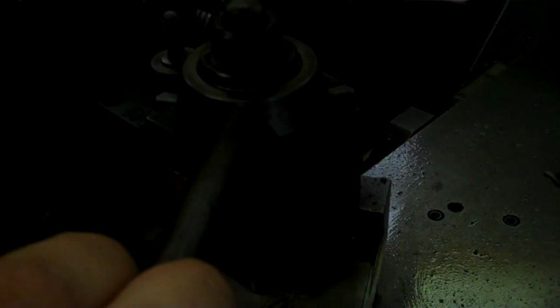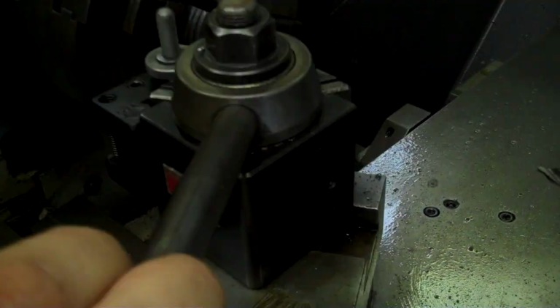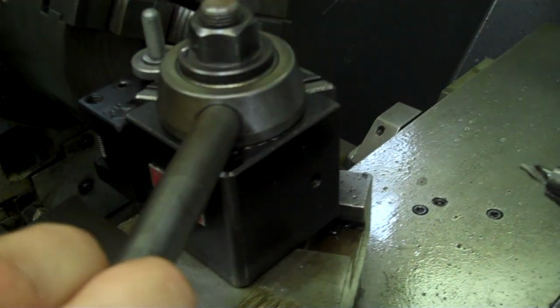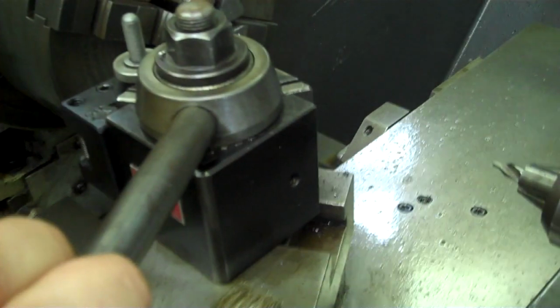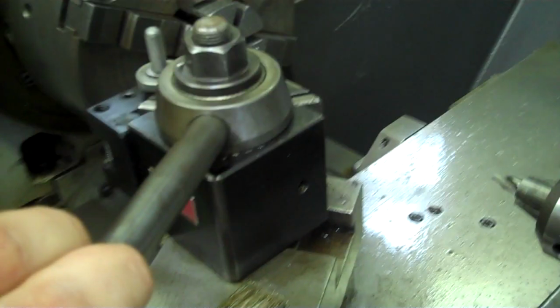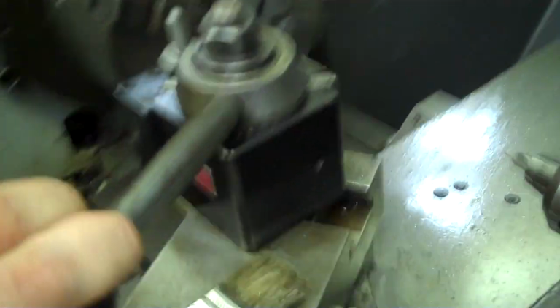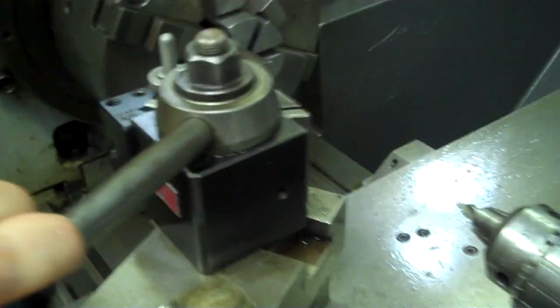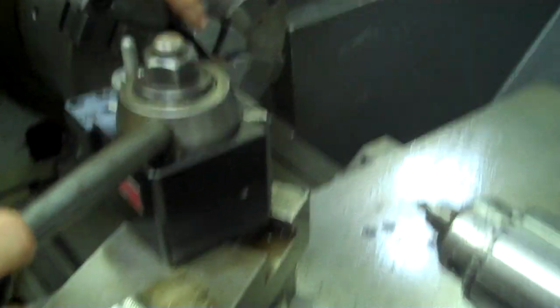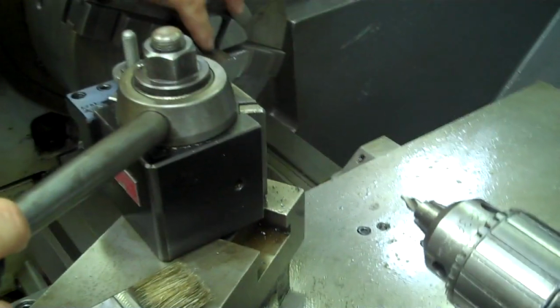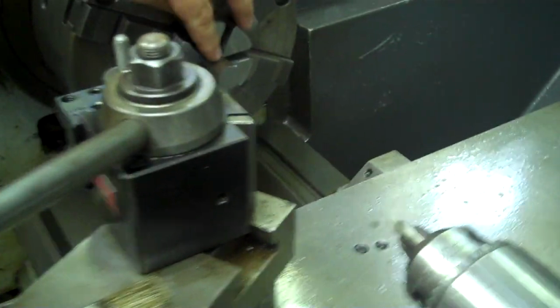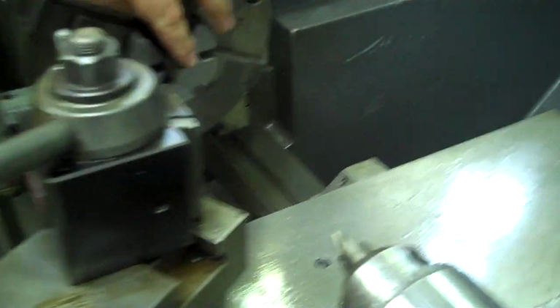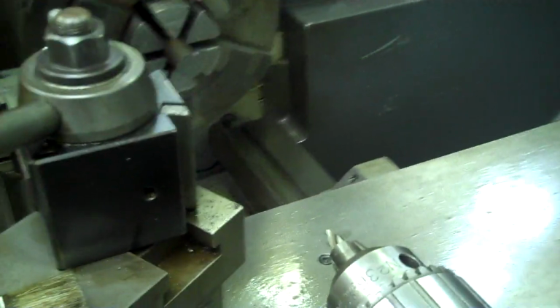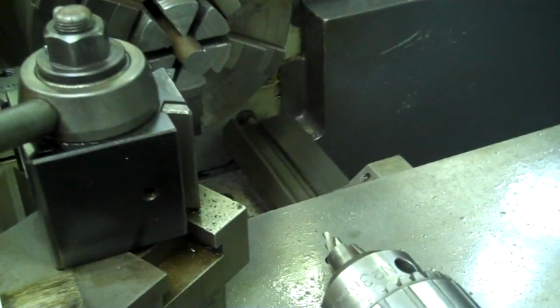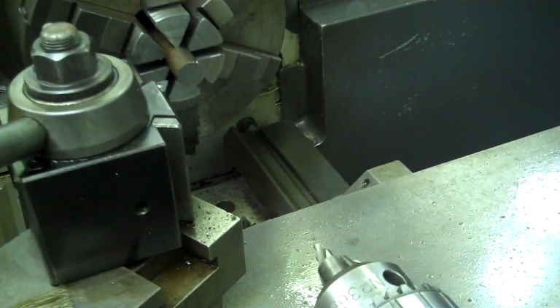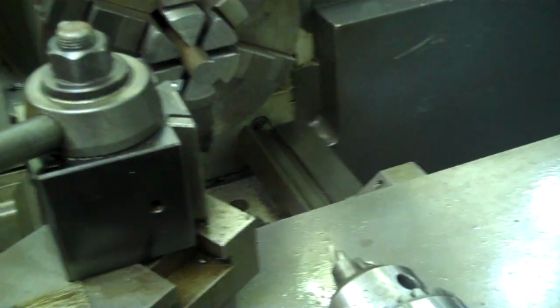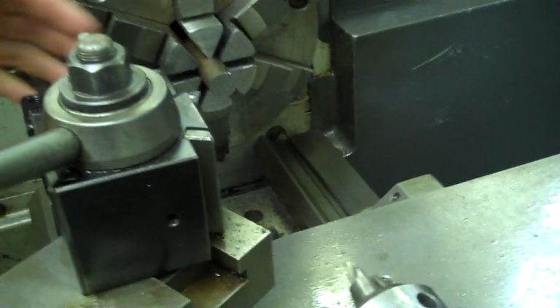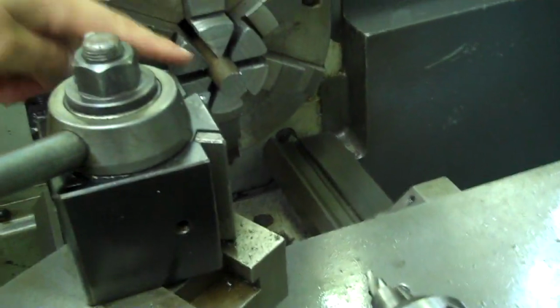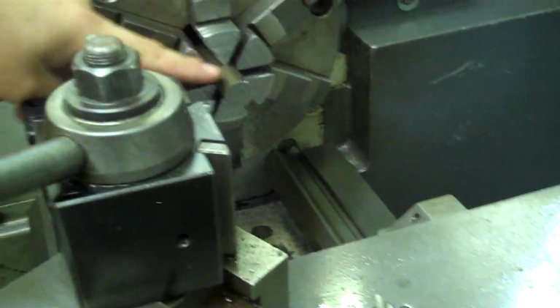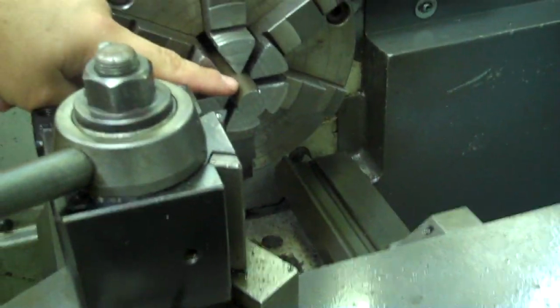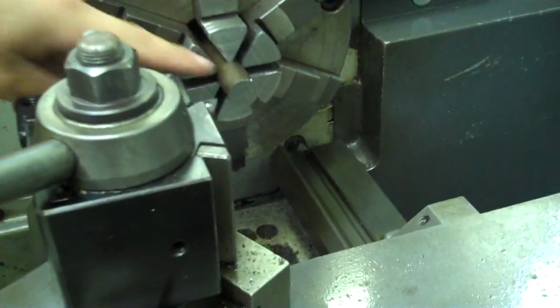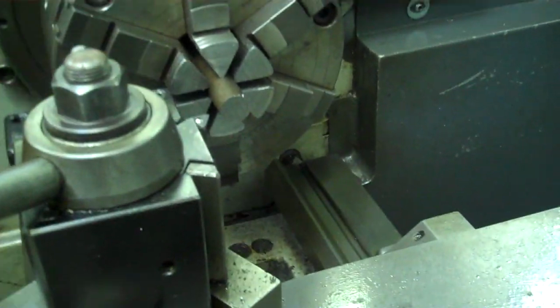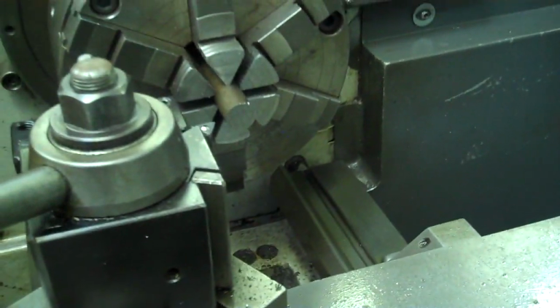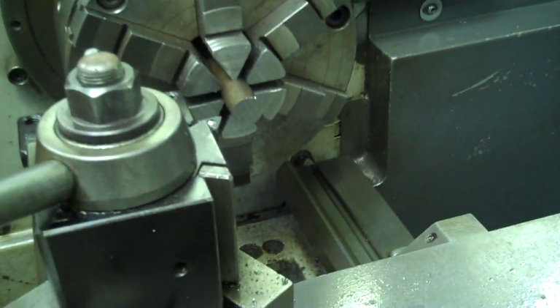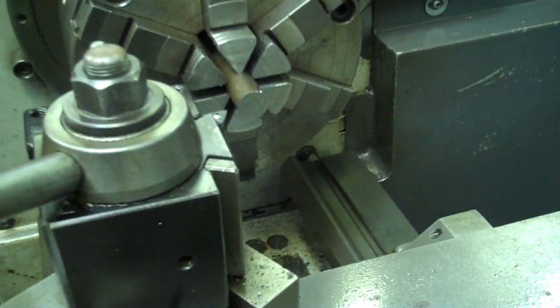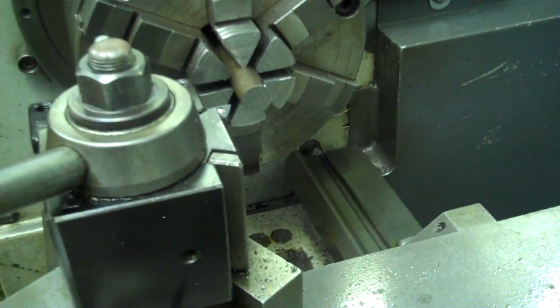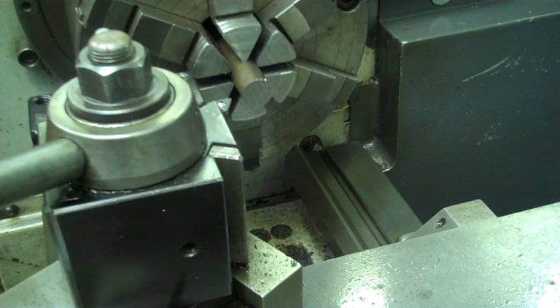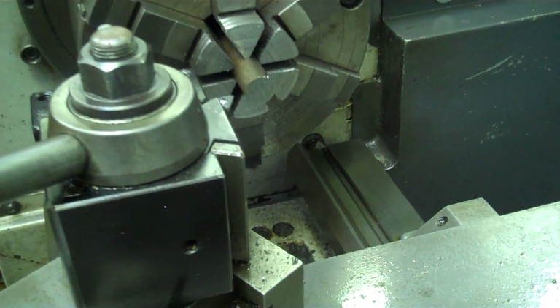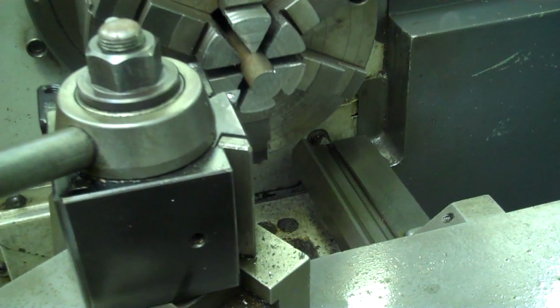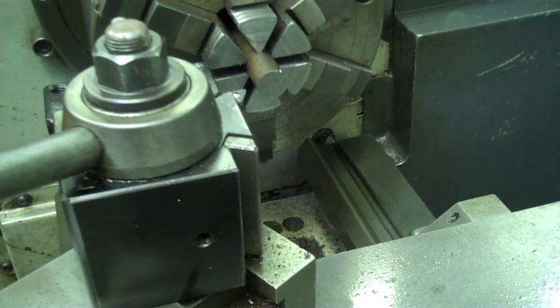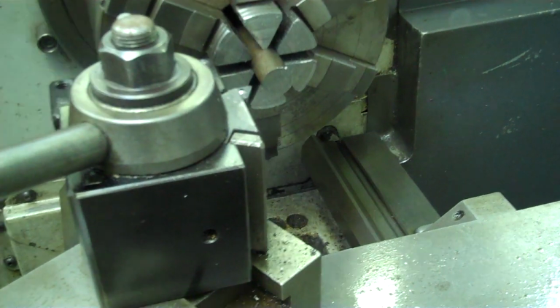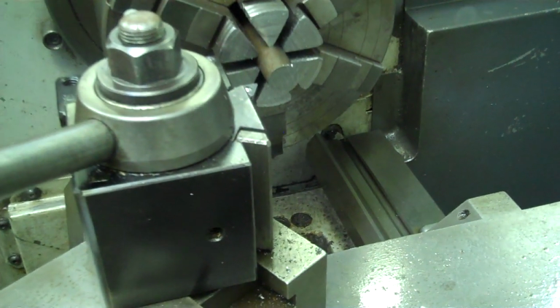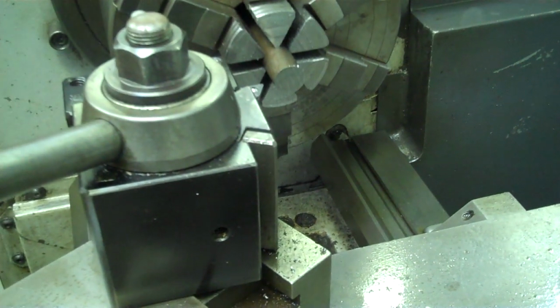The first step is to get ourselves a piece of three quarter inch diameter stock. I just grabbed this stock from up in the scrap bin — it was a small piece.